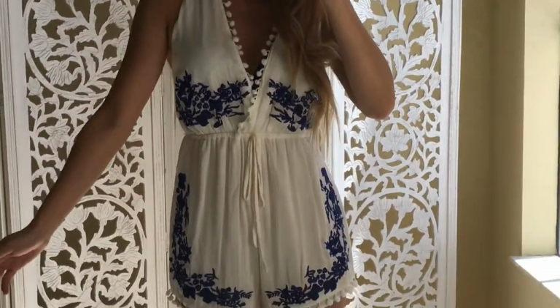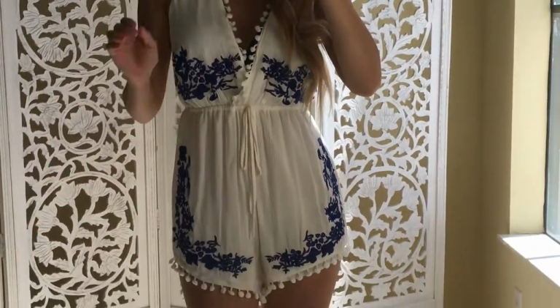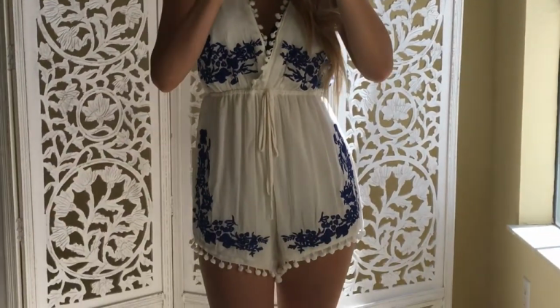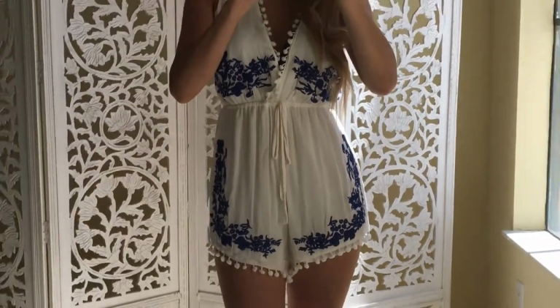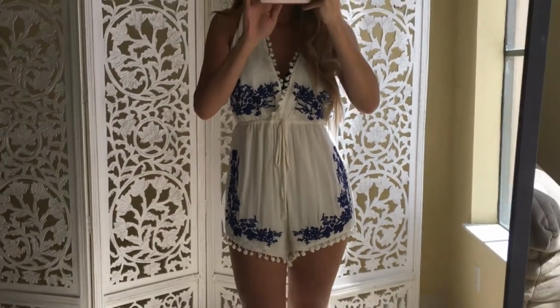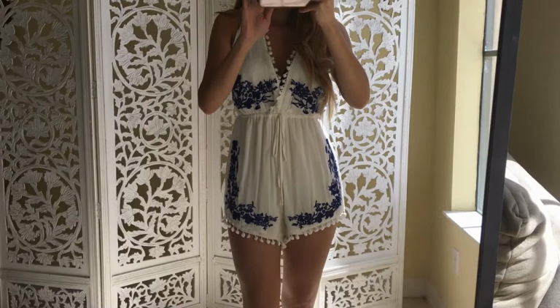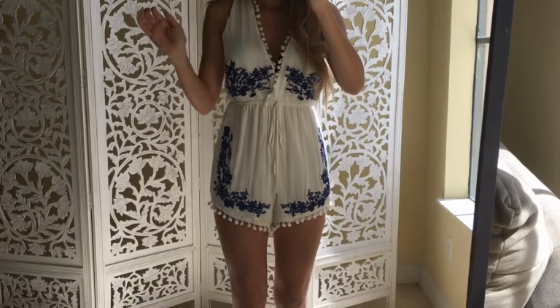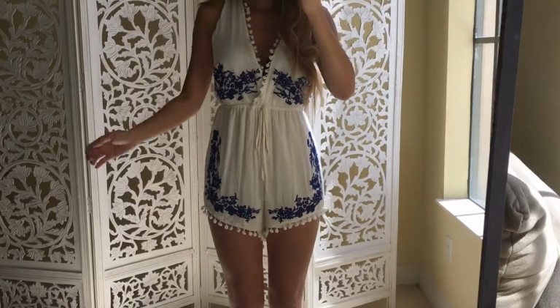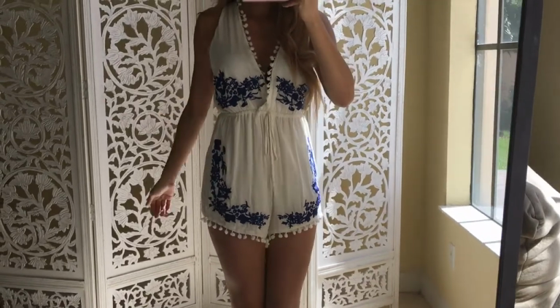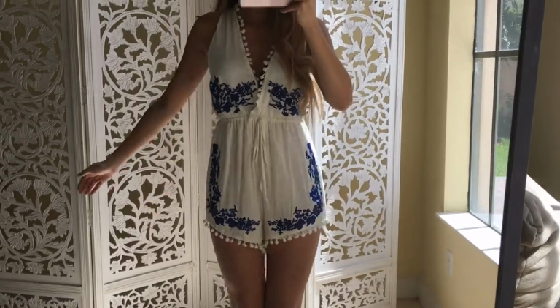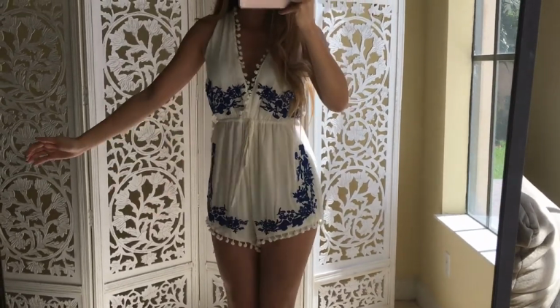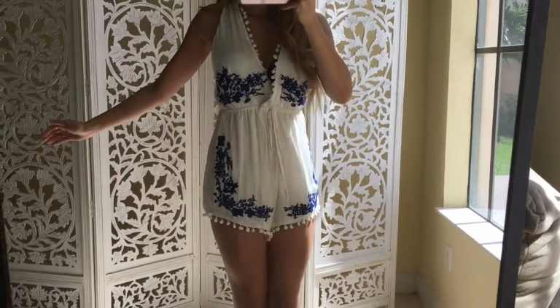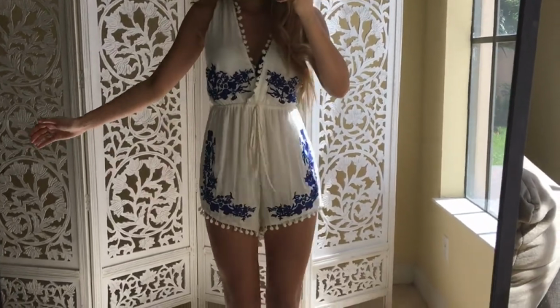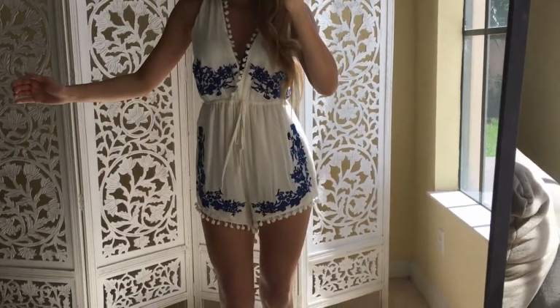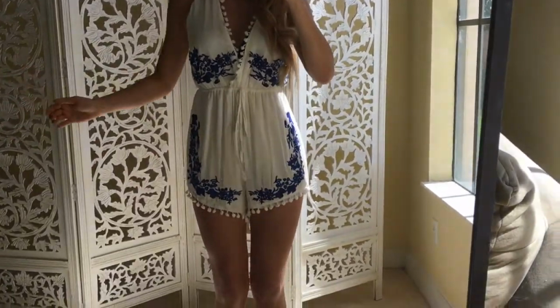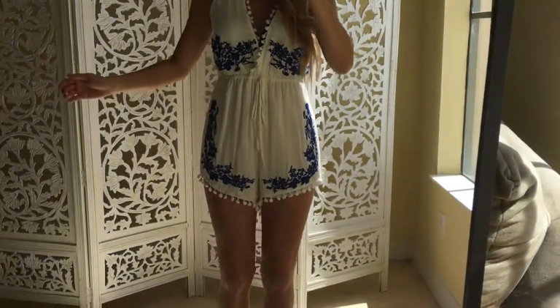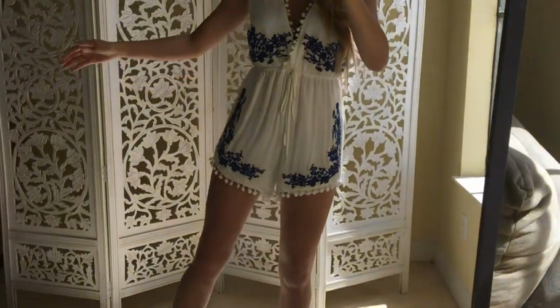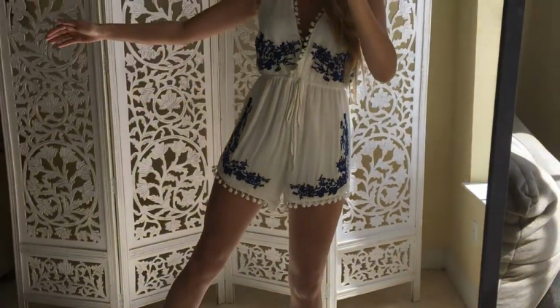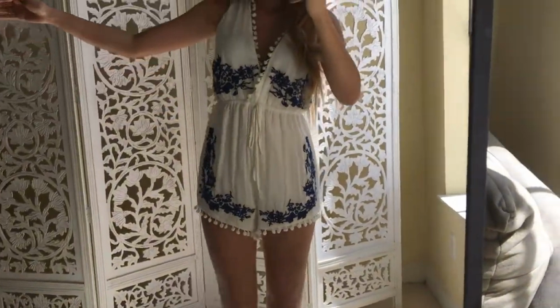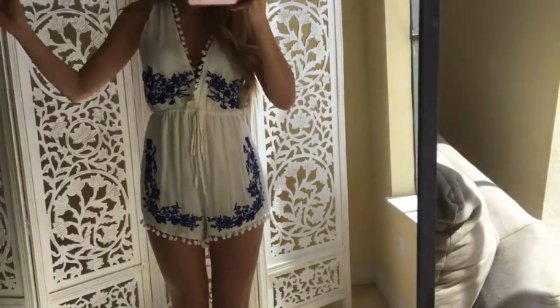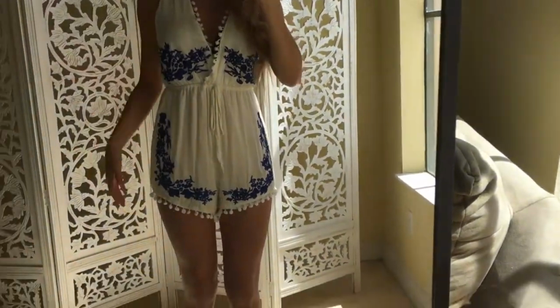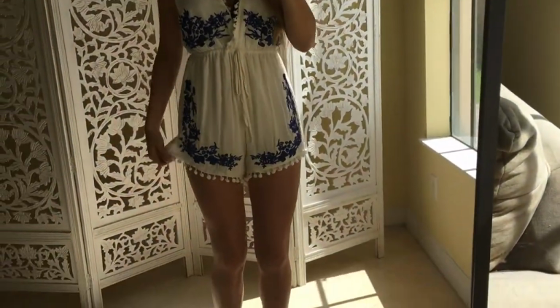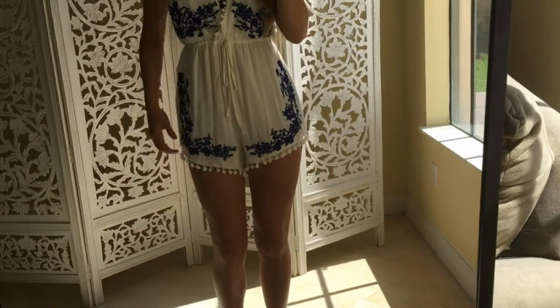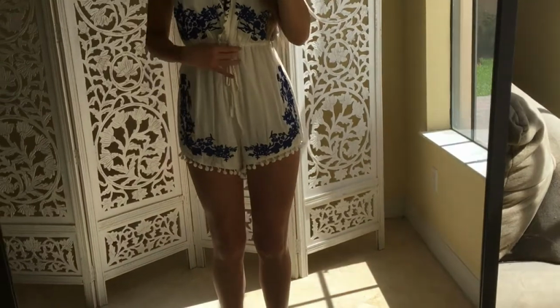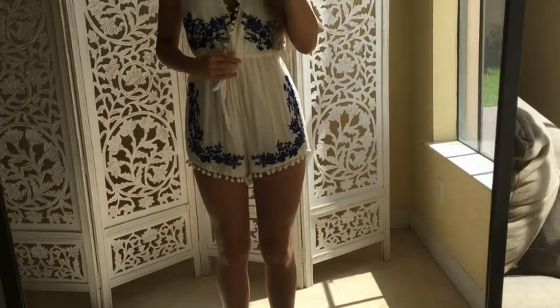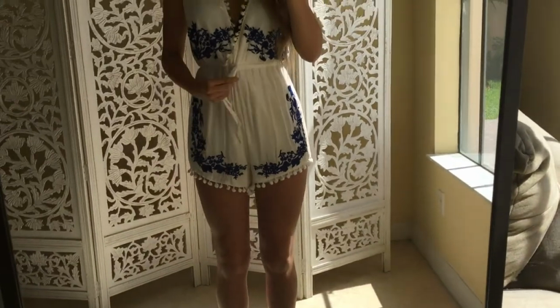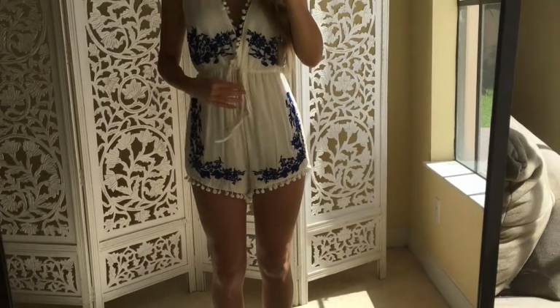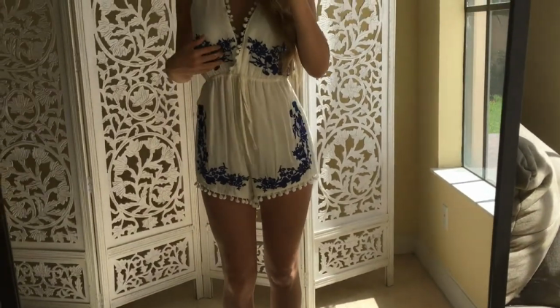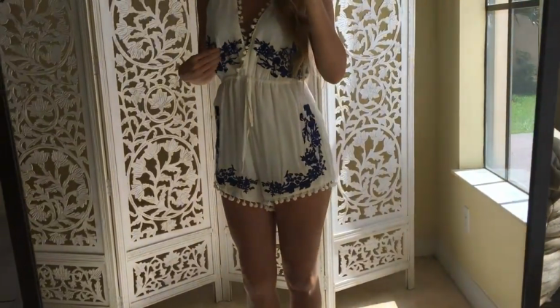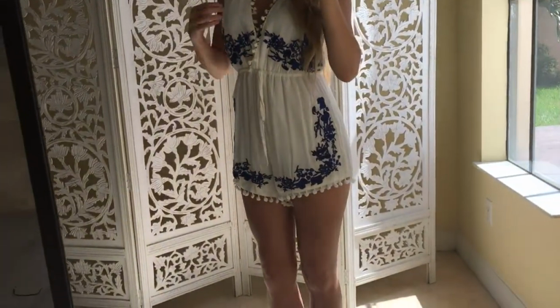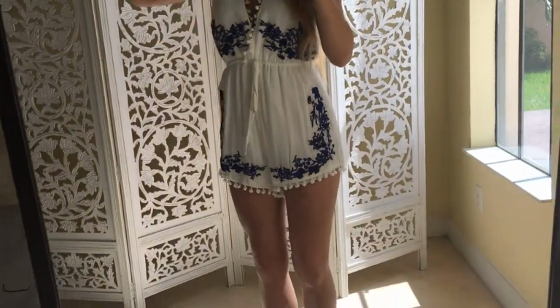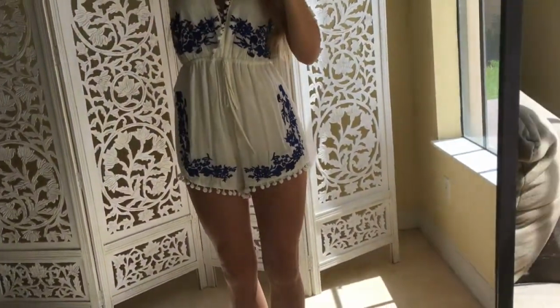I absolutely love the pom-pom detail that's in for summer, and I know it's August but in Miami we have no fall. The rope around the waist helps define my figure and makes me less frumpy, if that's even a word.